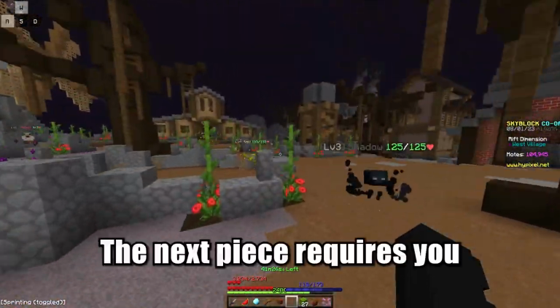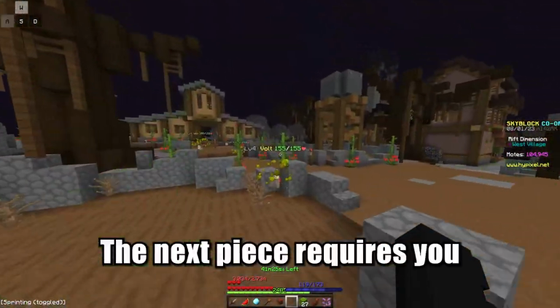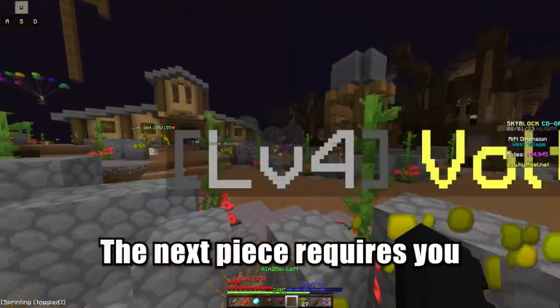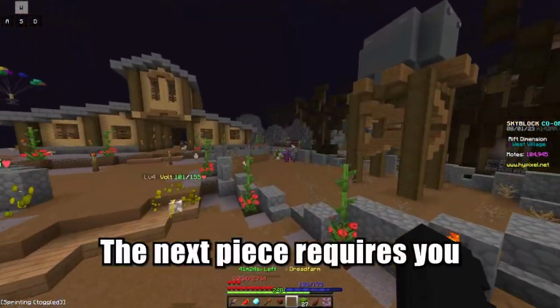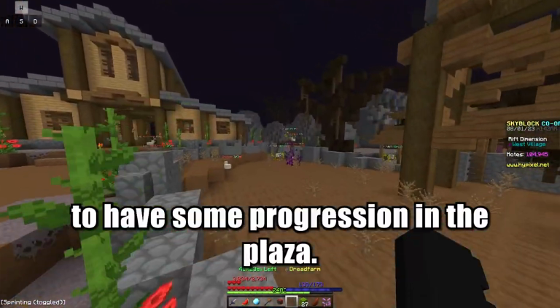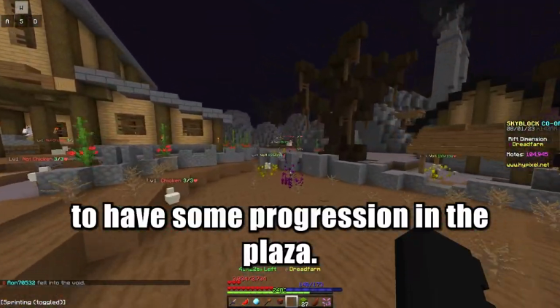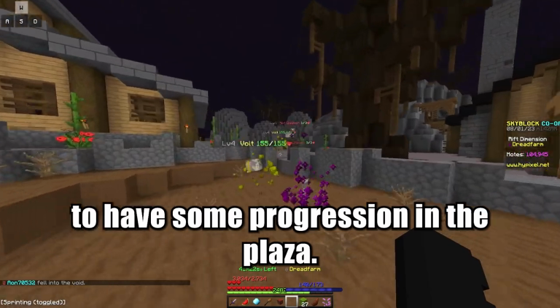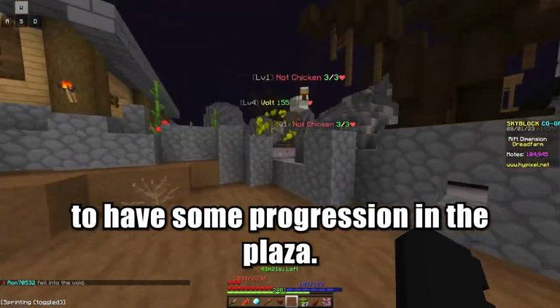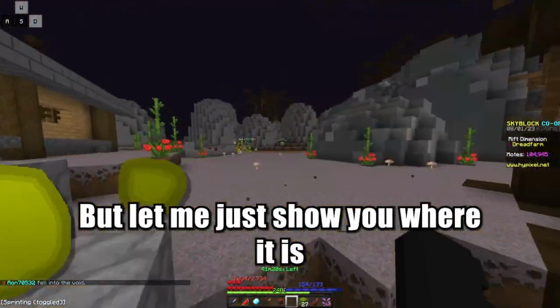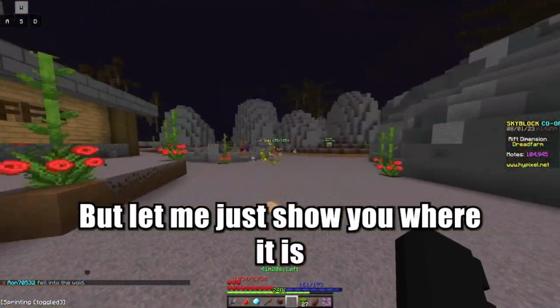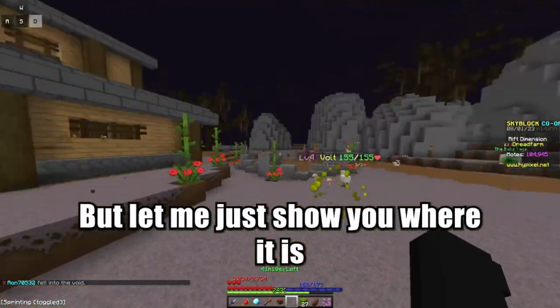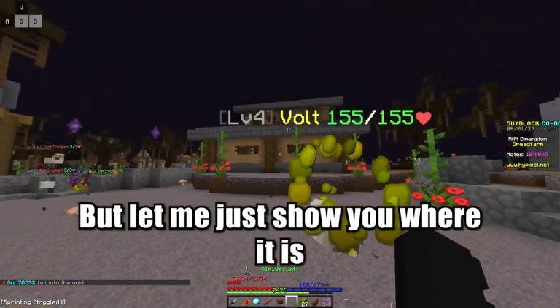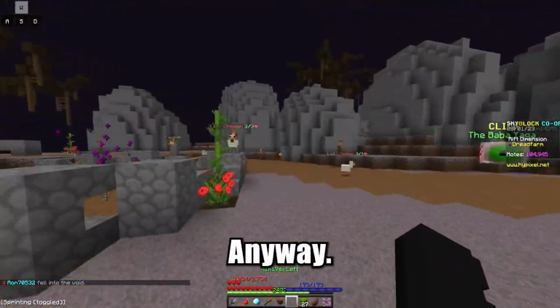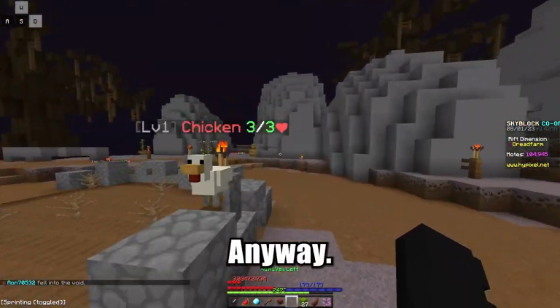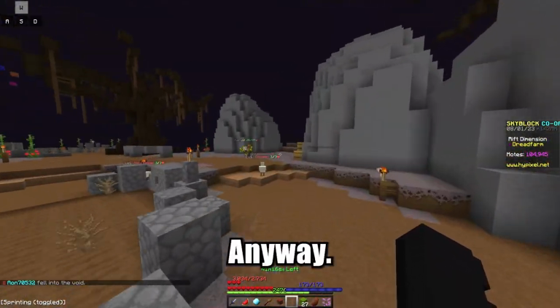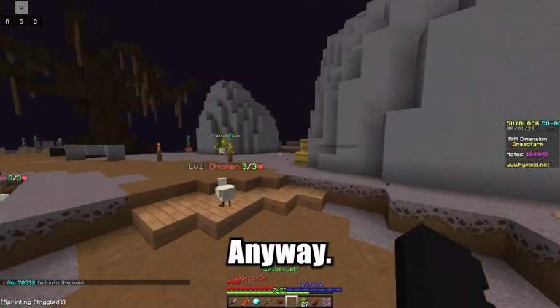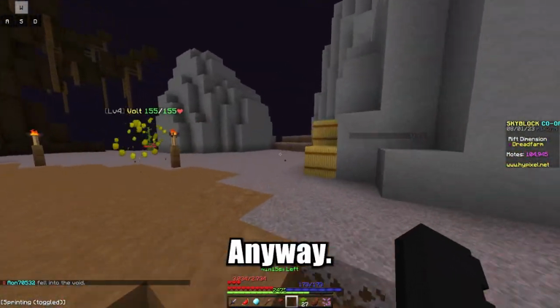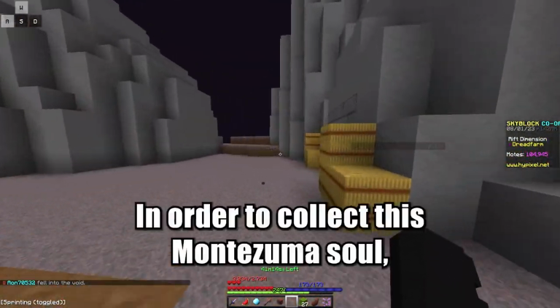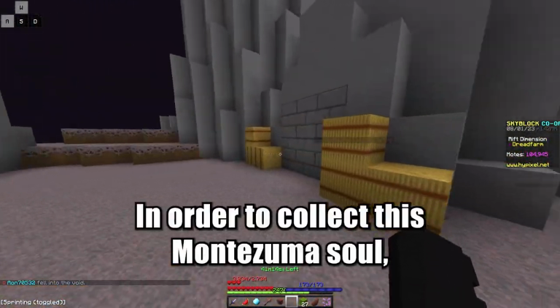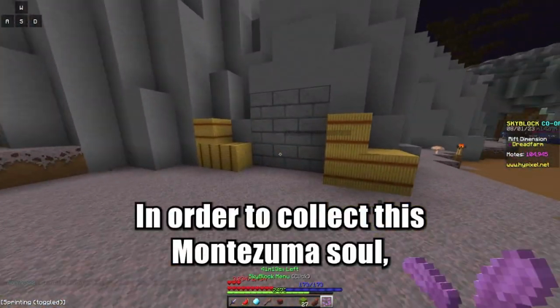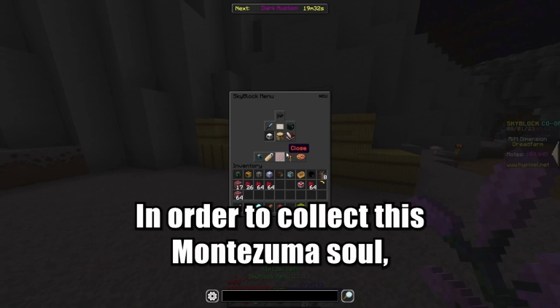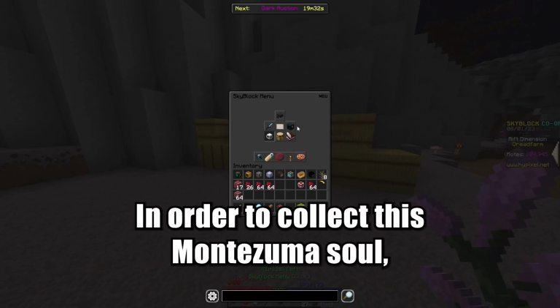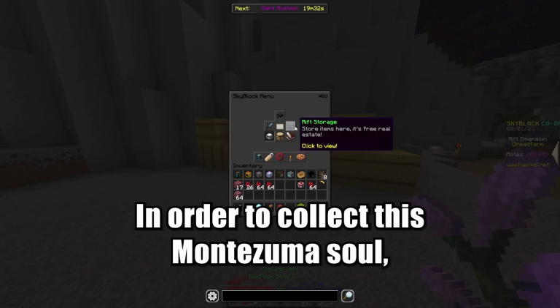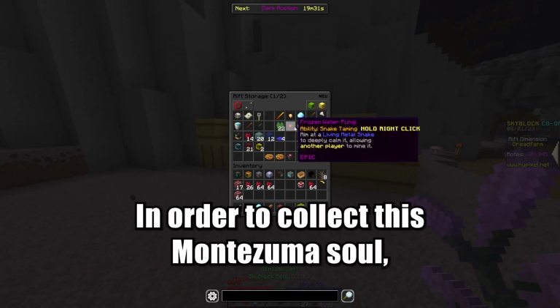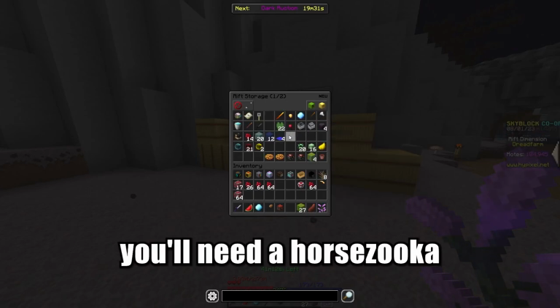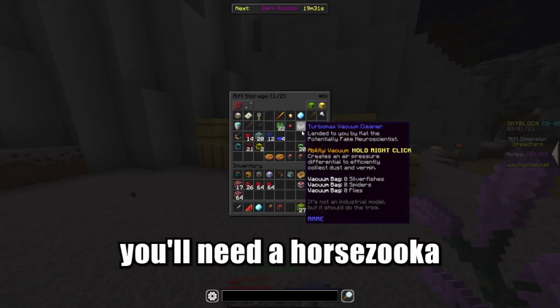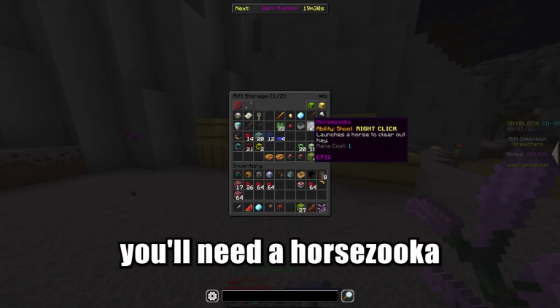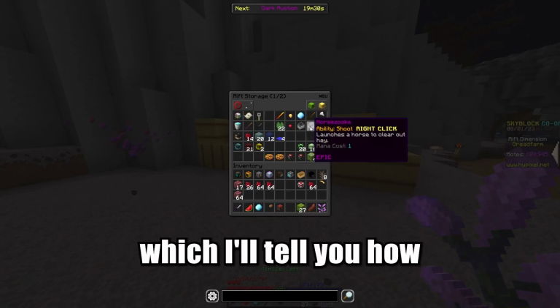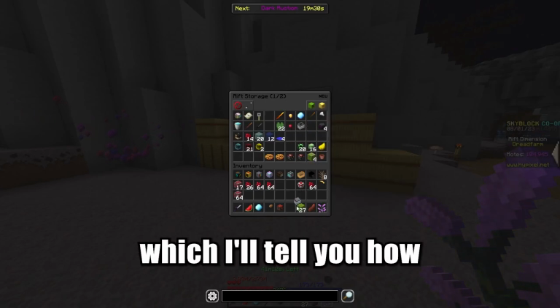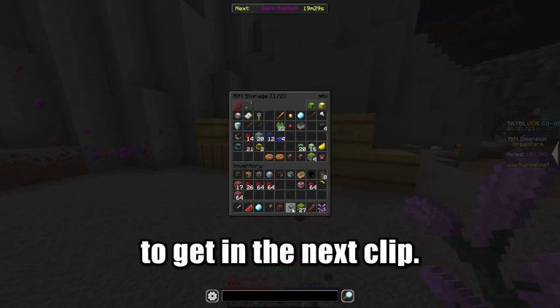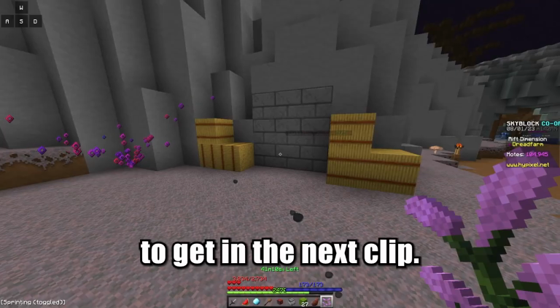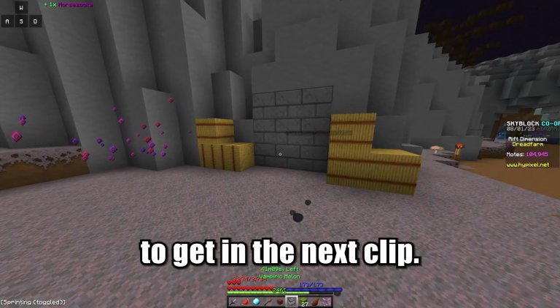The next soul piece requires you to have some progression in the plaza, but let me just show you where it is anyway. In order to collect this Montezuma soul piece, you'll need a horse zooka, which I'll tell you how to get in the next clip.